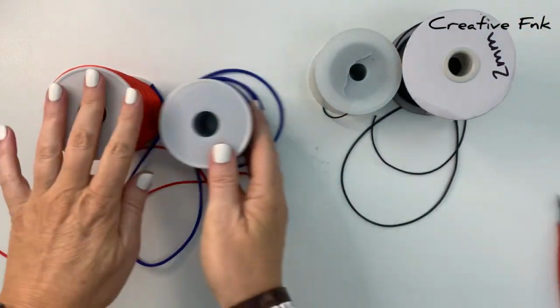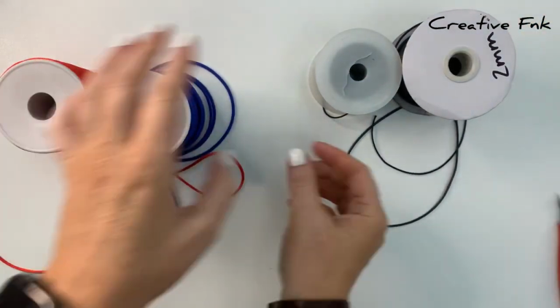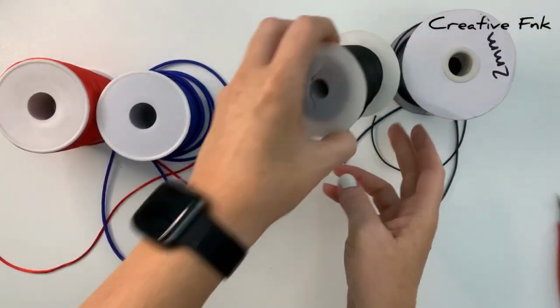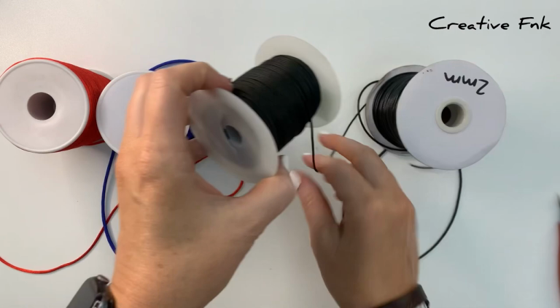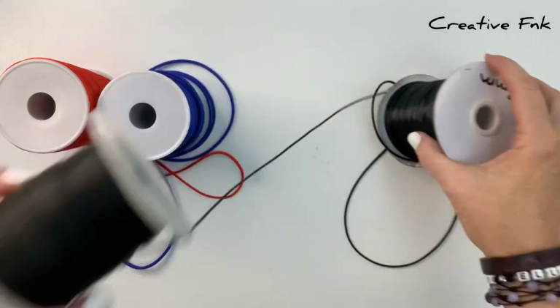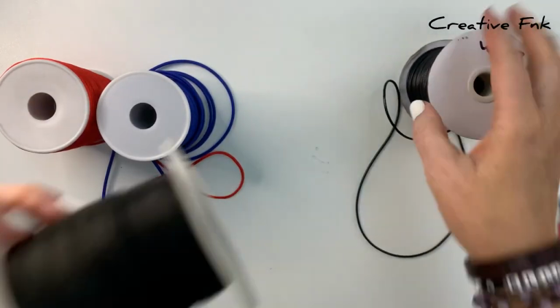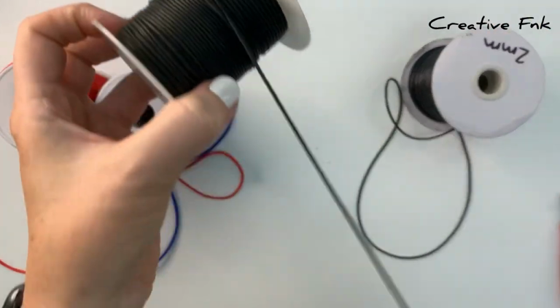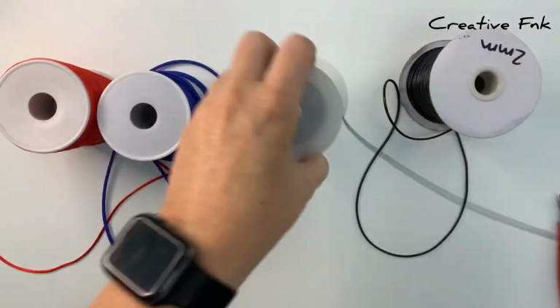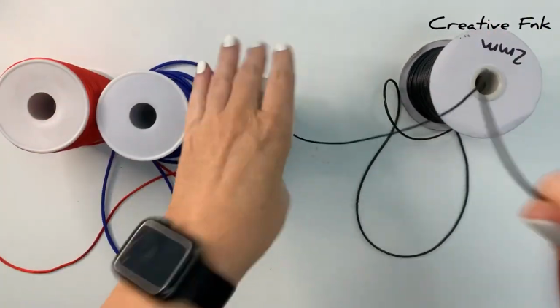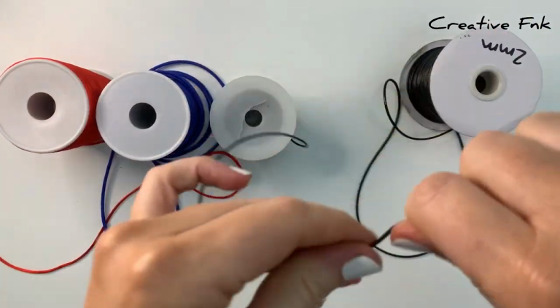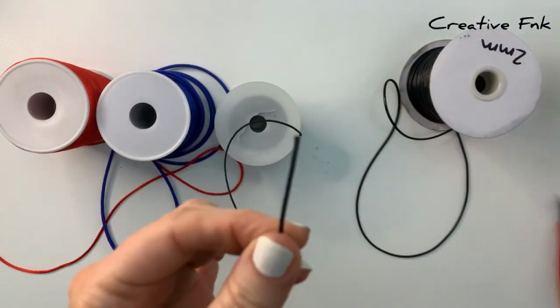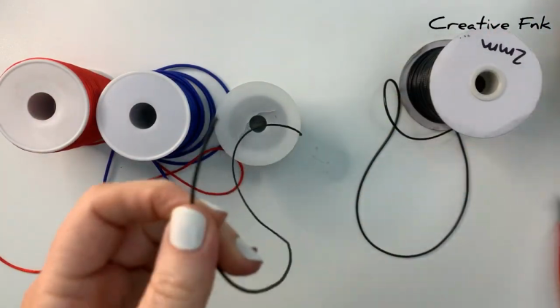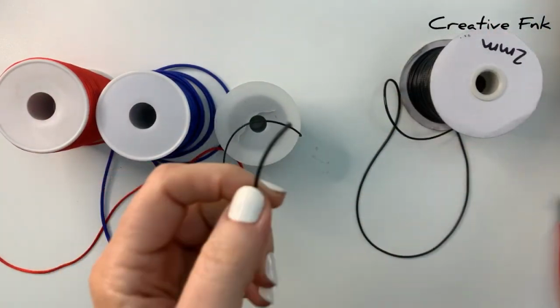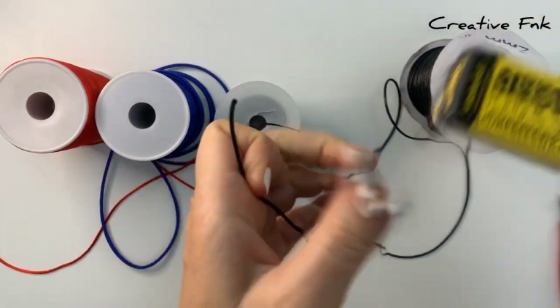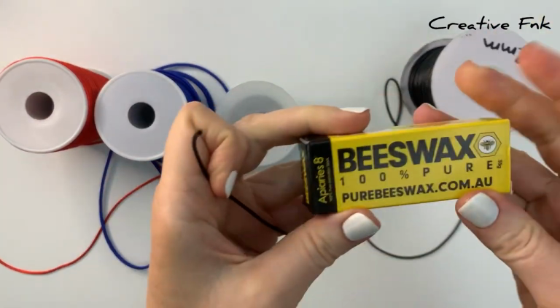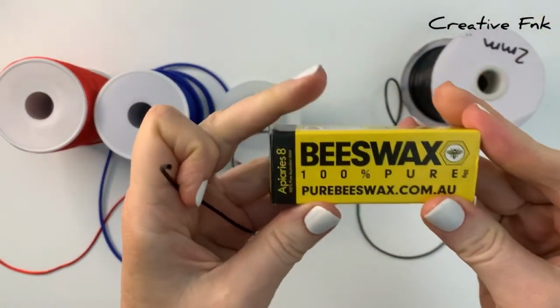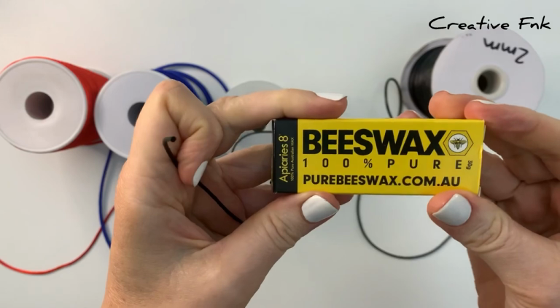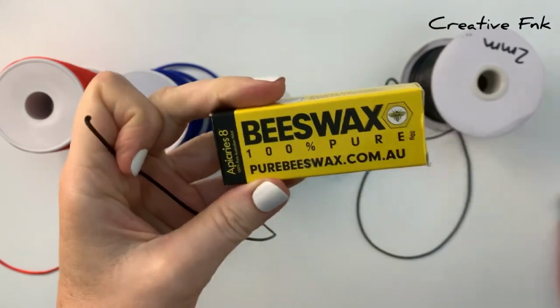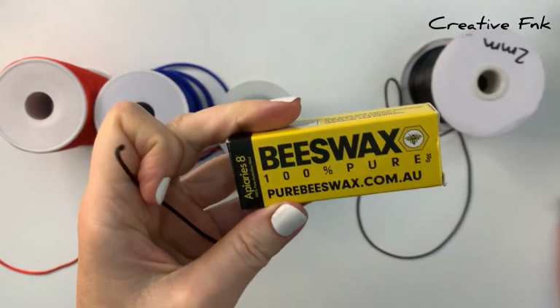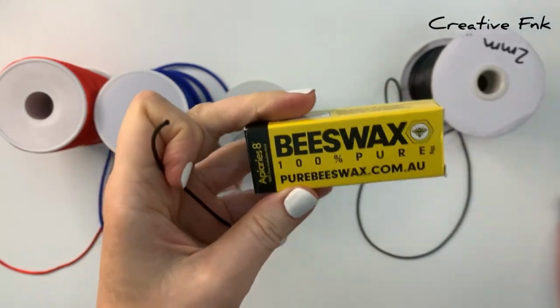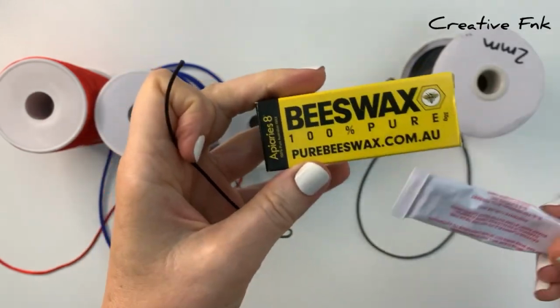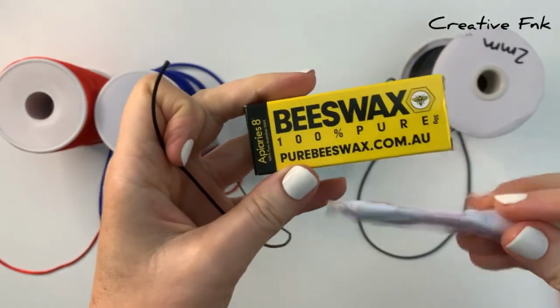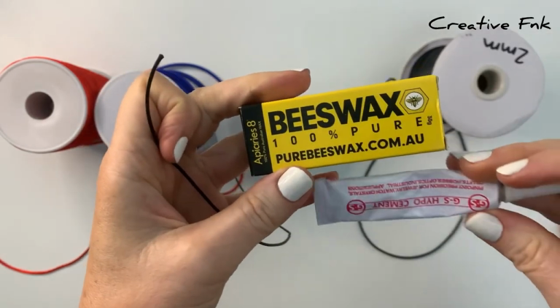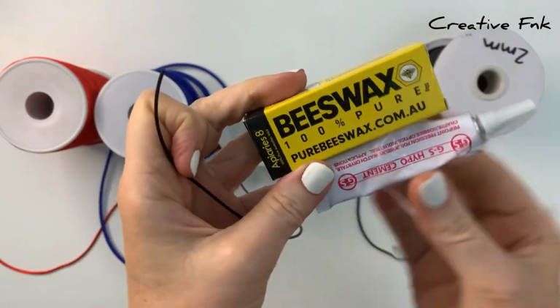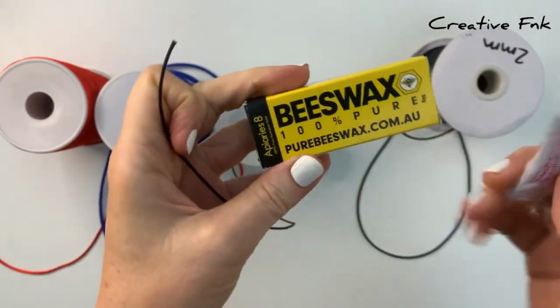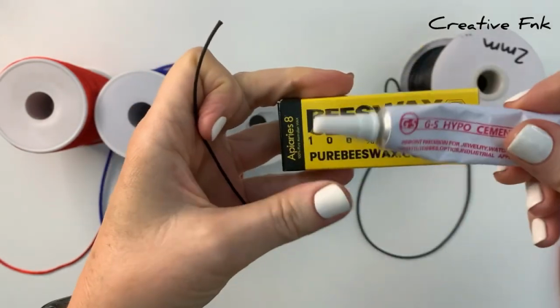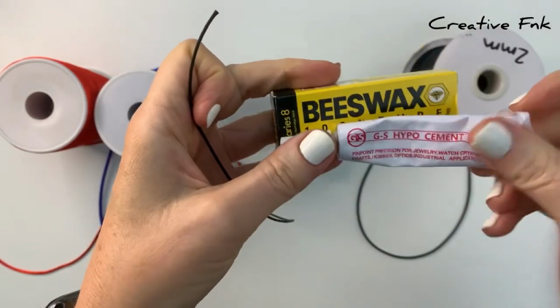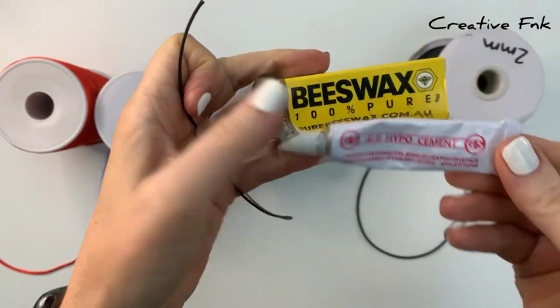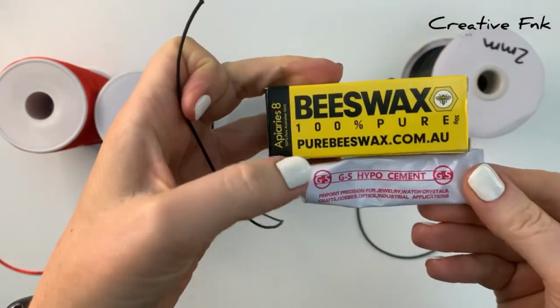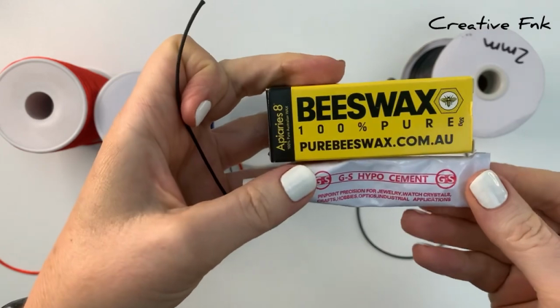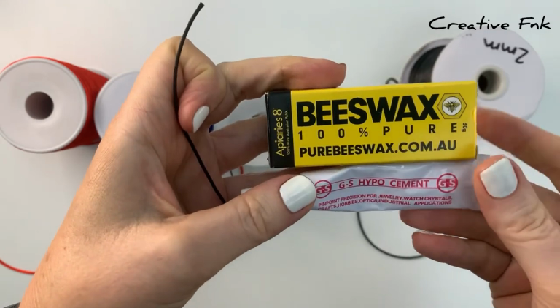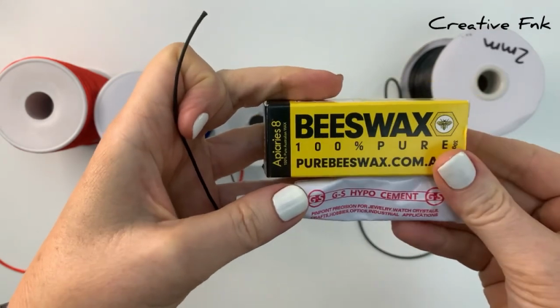Moving on to more natural fibers like hemp and cotton — they don't really melt, so you can't singe your ends like you can with plastic-based threads. Tying a knot works well, or you can use beeswax or glue on the ends.